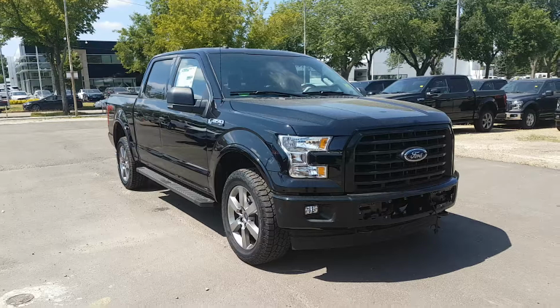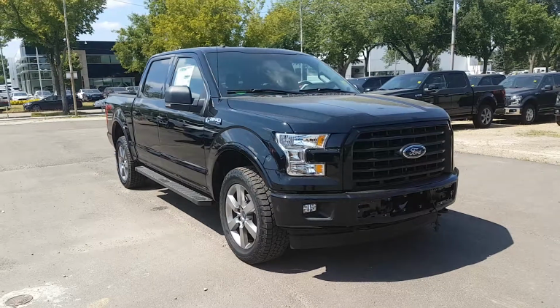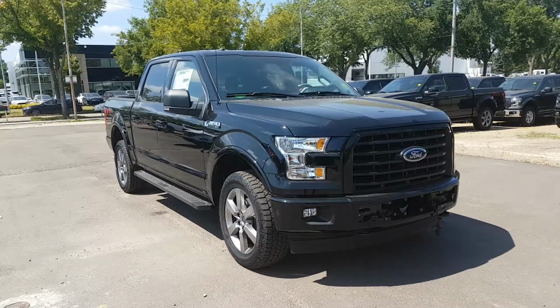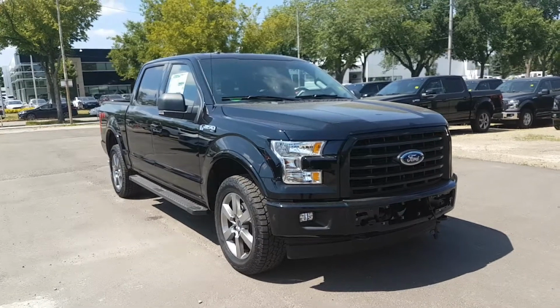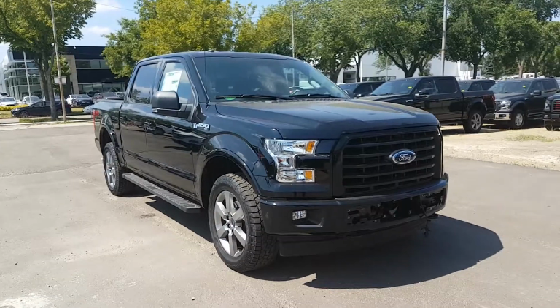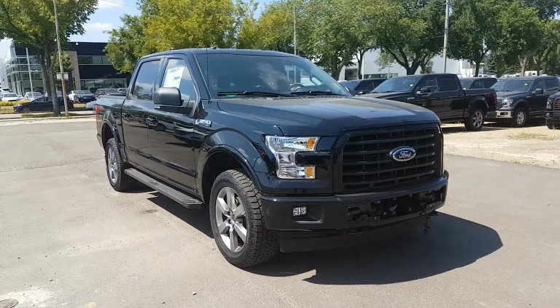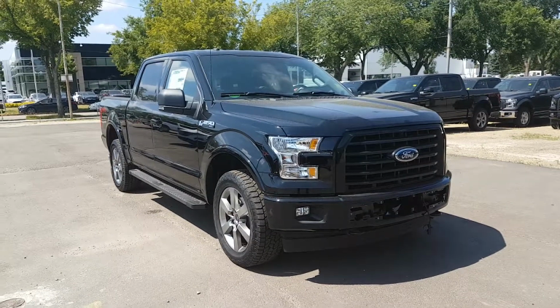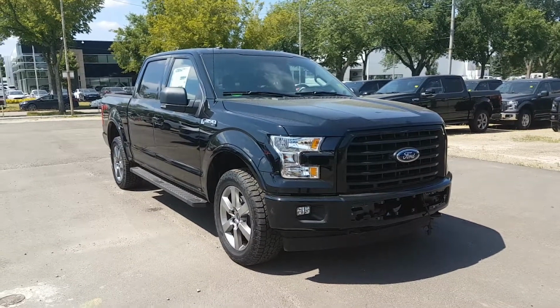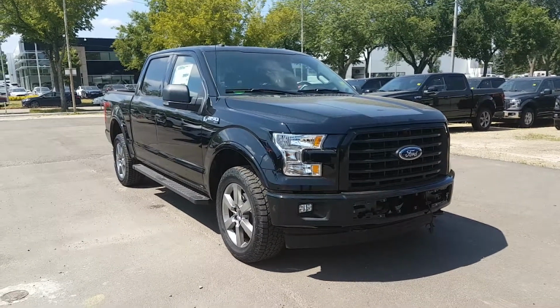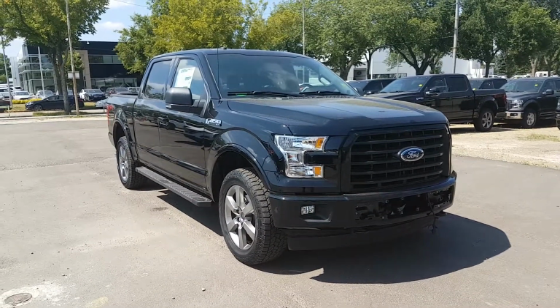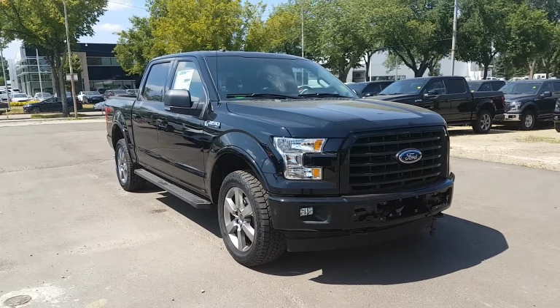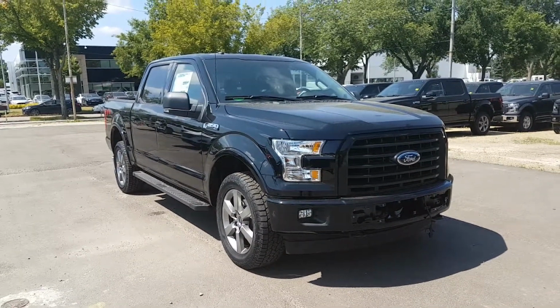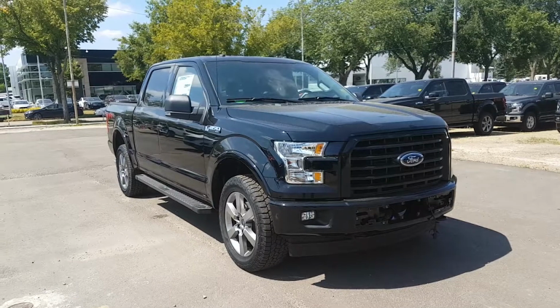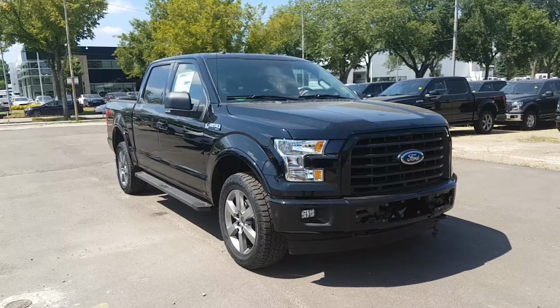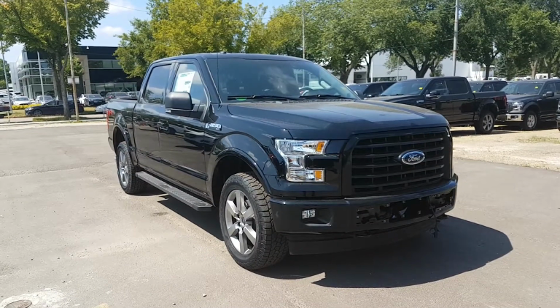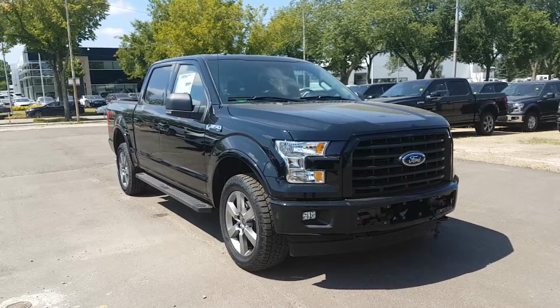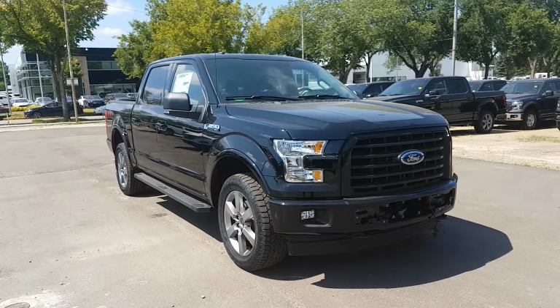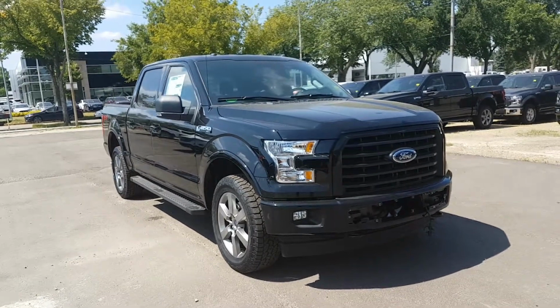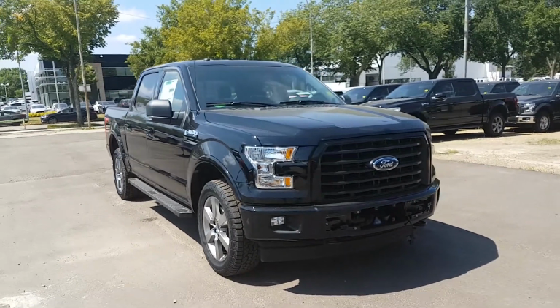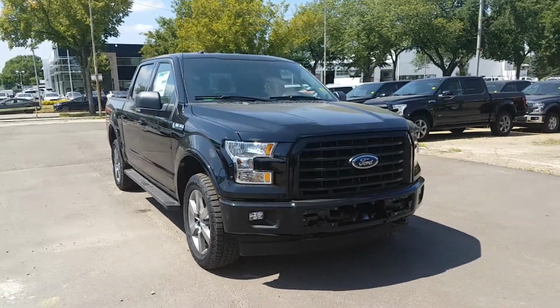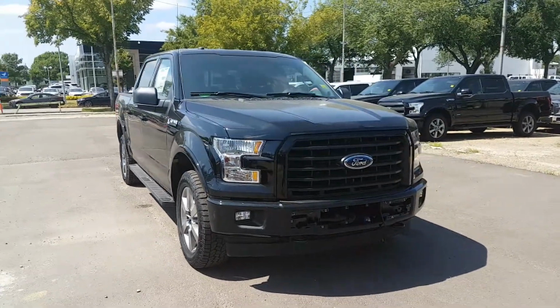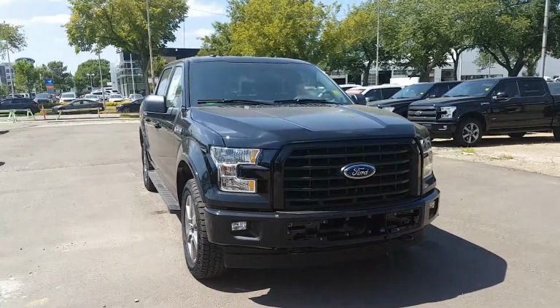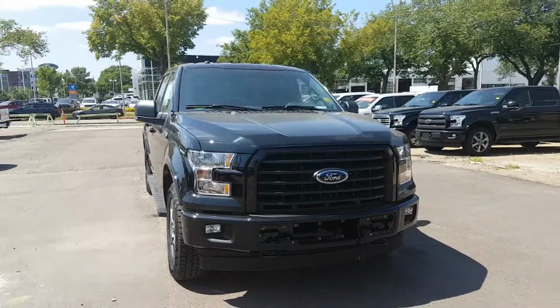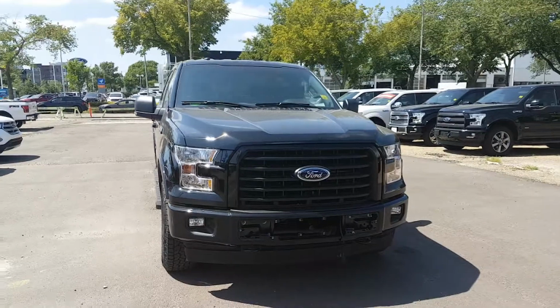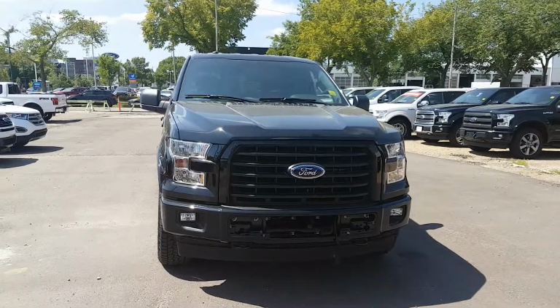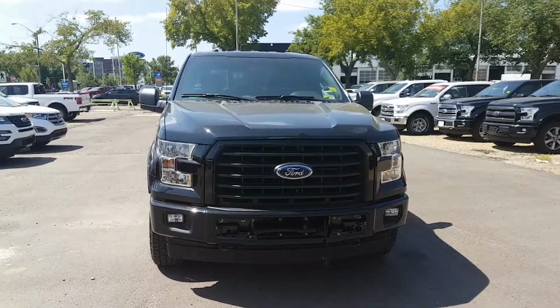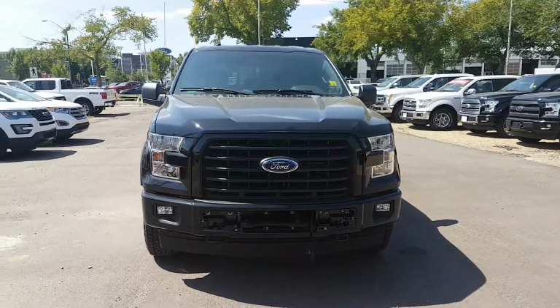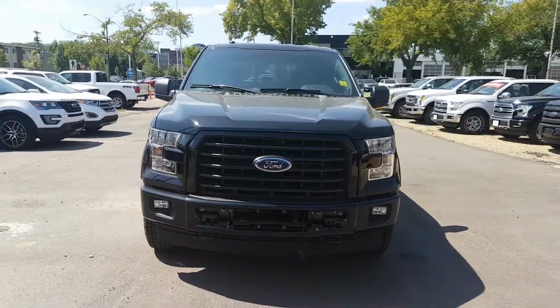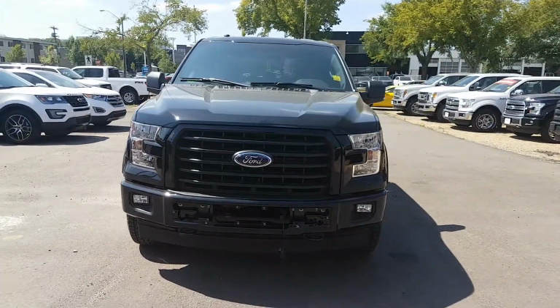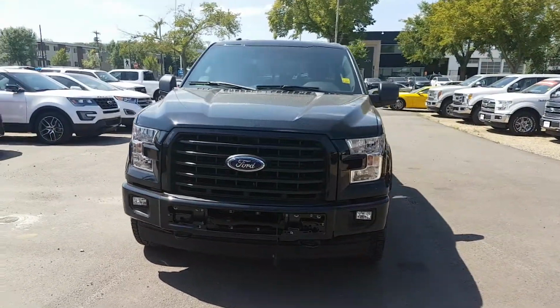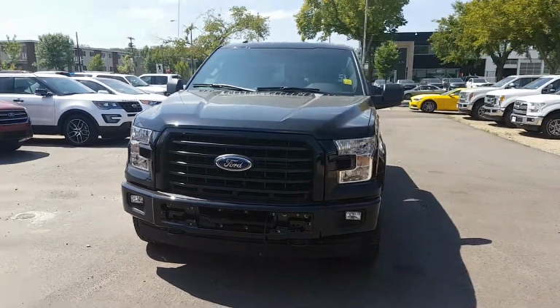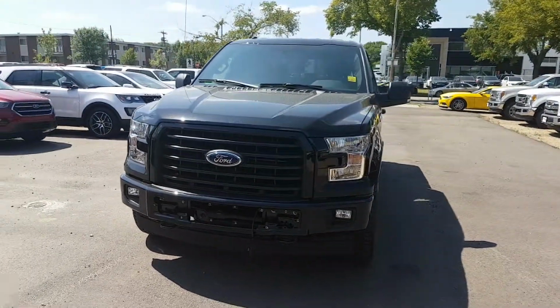Hey, this is Lindsay once again at Waterloo Ford Lincoln. Today I'm going to show you this 2017 Ford F-150 XLT. This truck has a 5-liter V8 engine and also comes with automatic transmission and four-wheel drive.